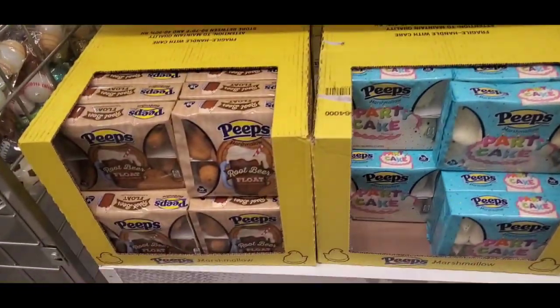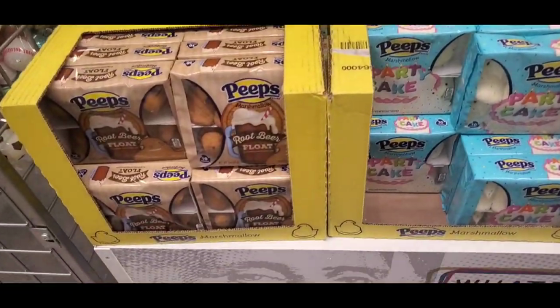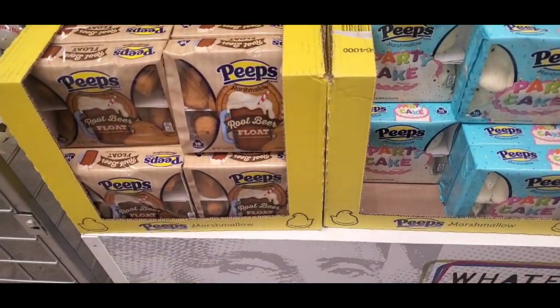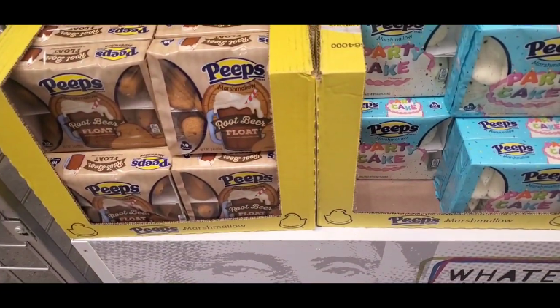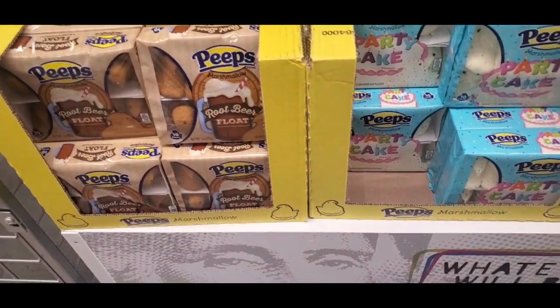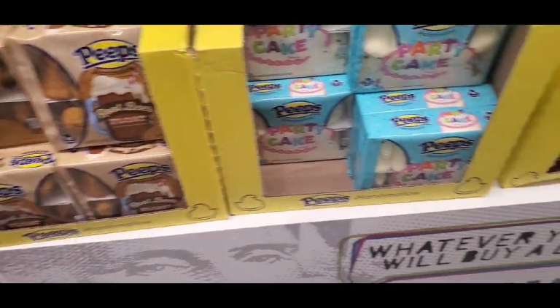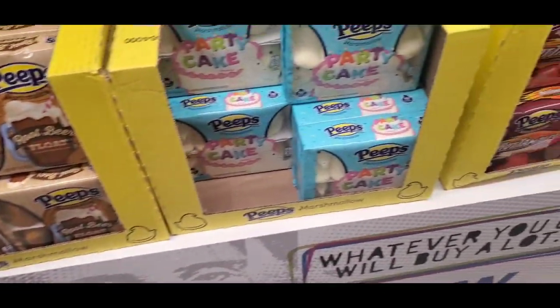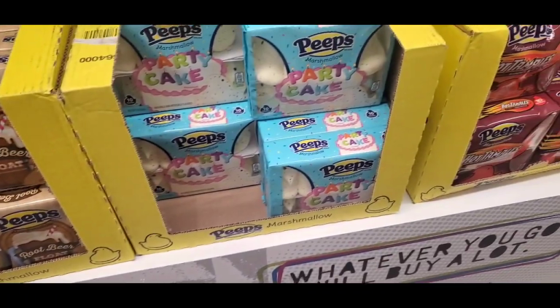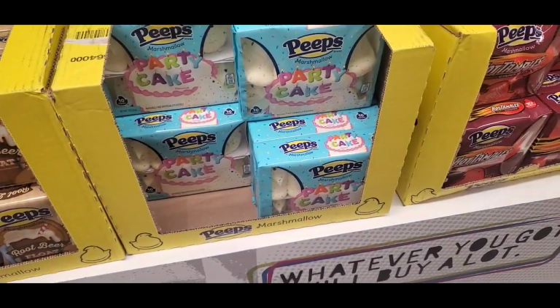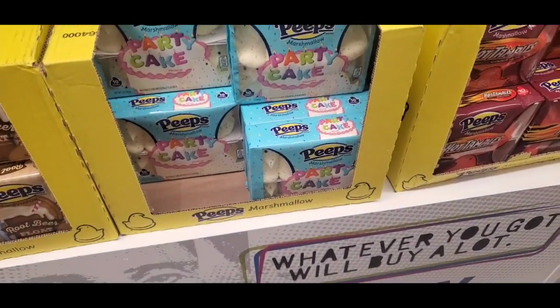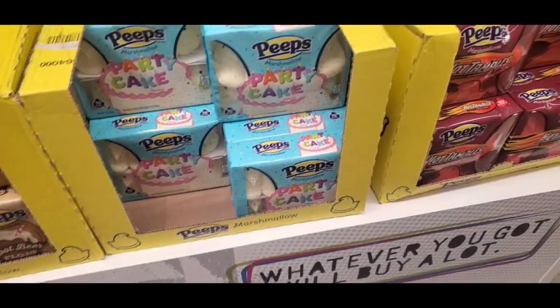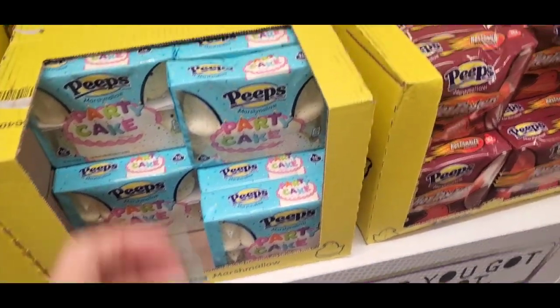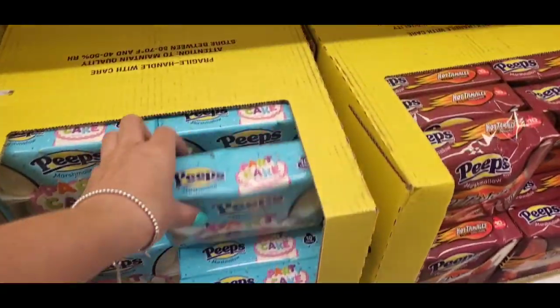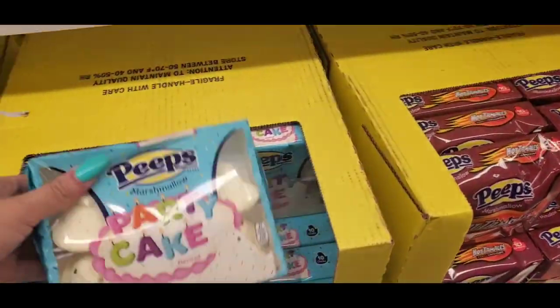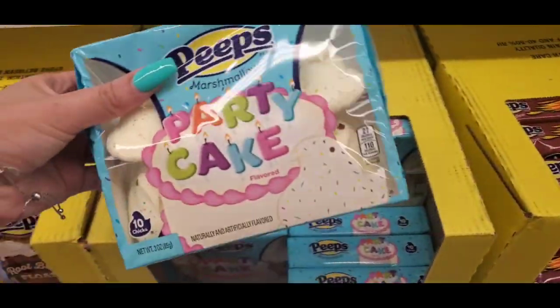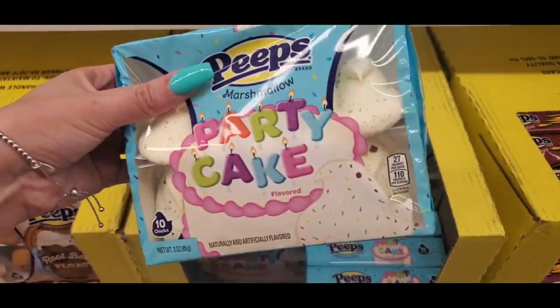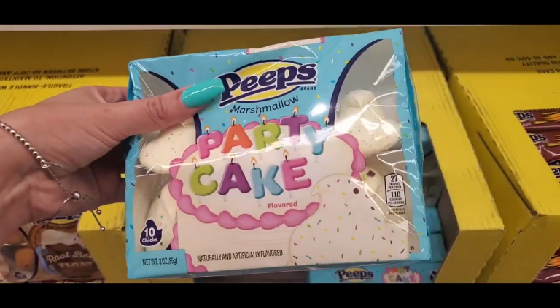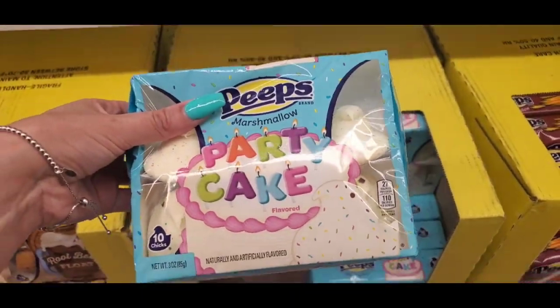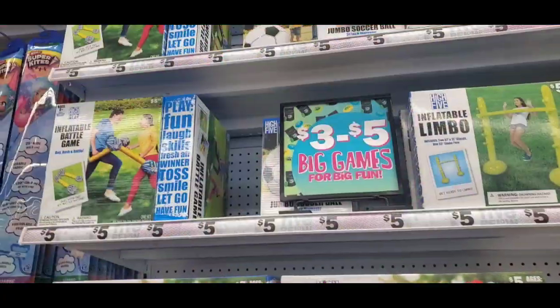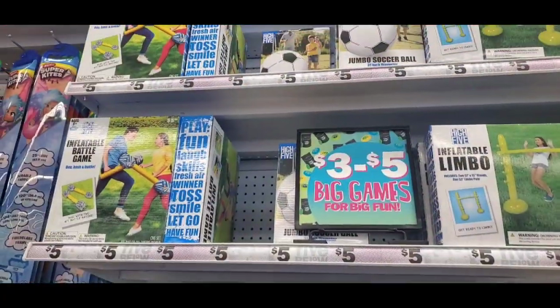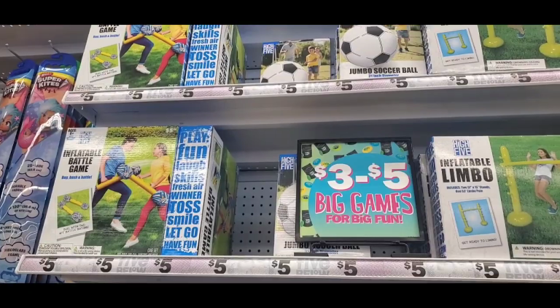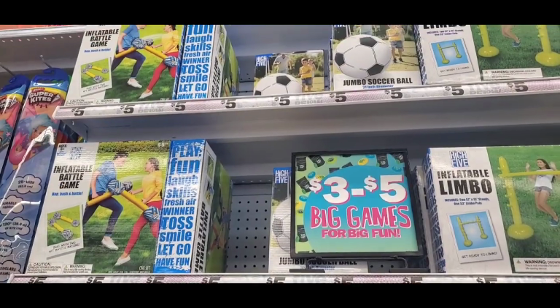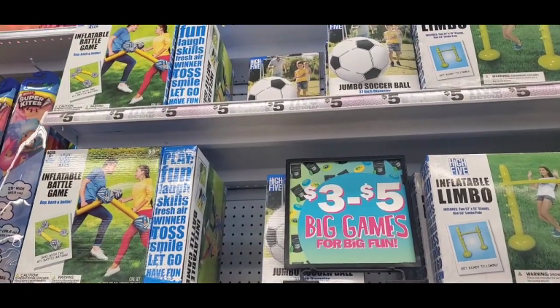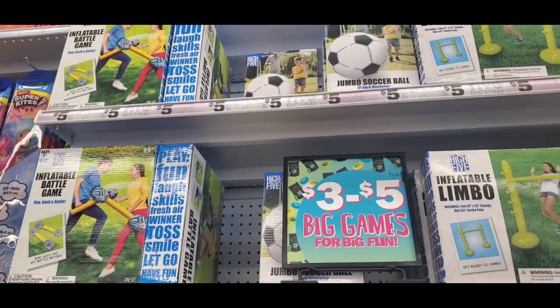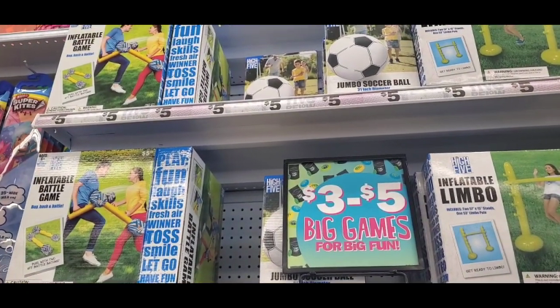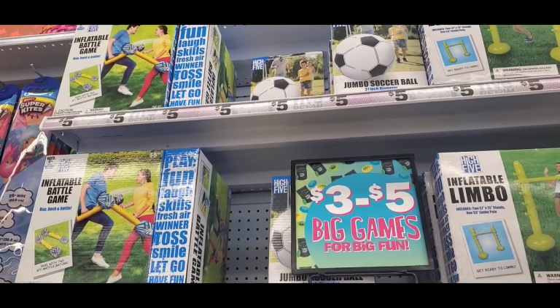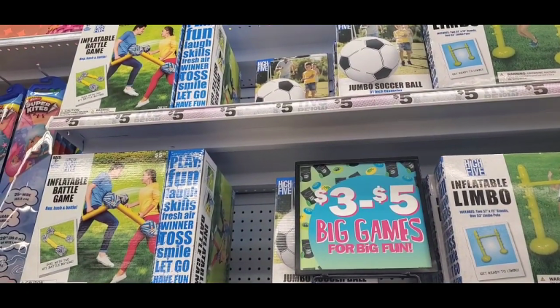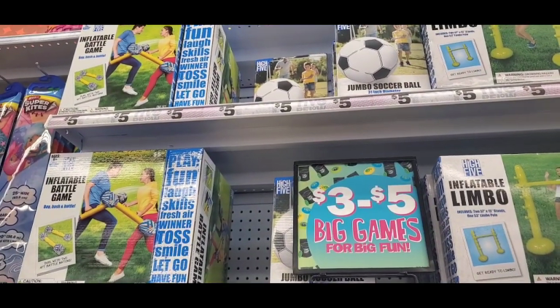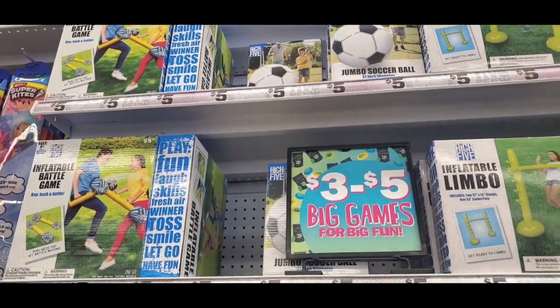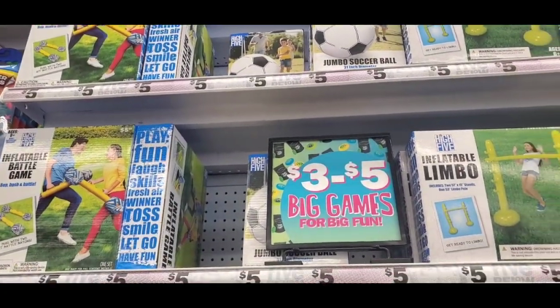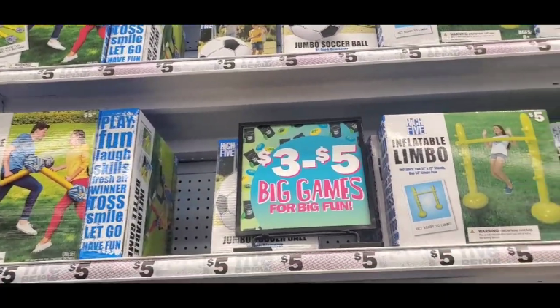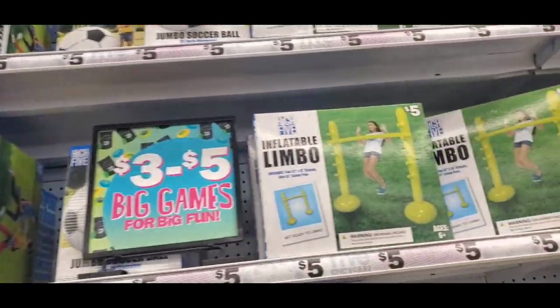I know a lot of people head over to the Dollar Tree for certain items because they are a dollar and much cheaper, but for just a little bit more of your money you can definitely get a better quality item. So definitely consider checking out Five and Below at some point as well.